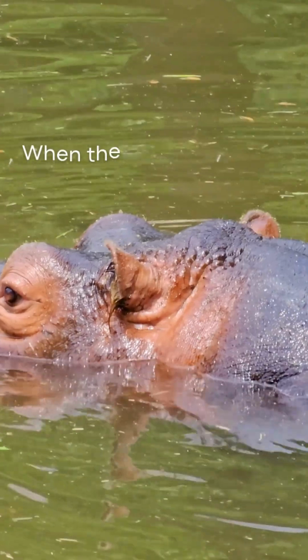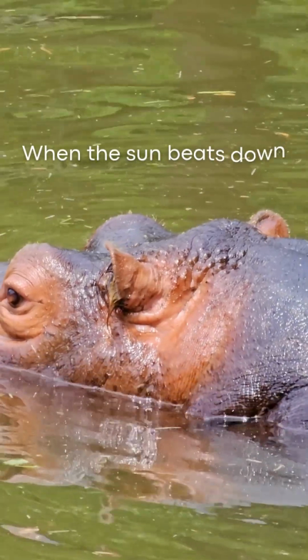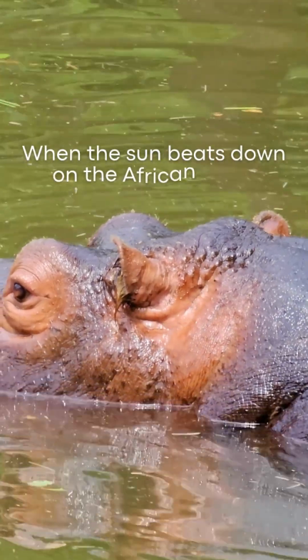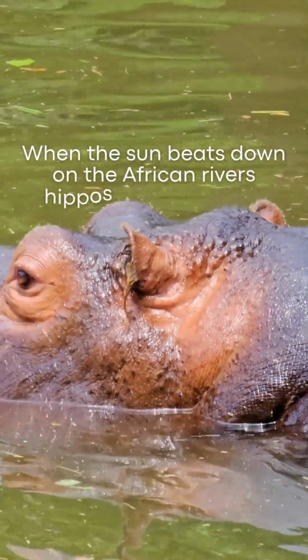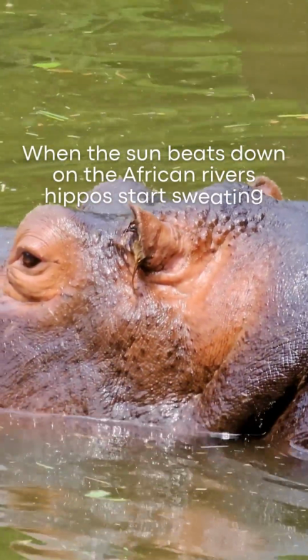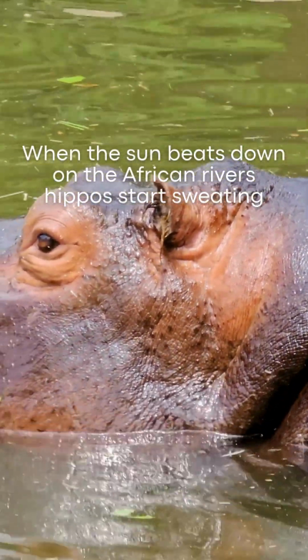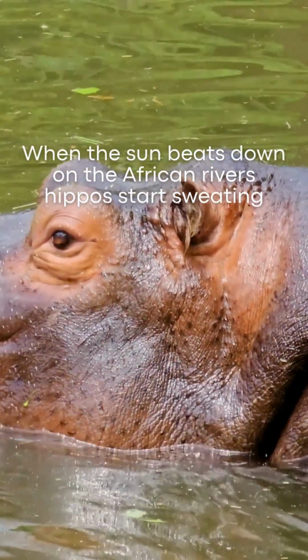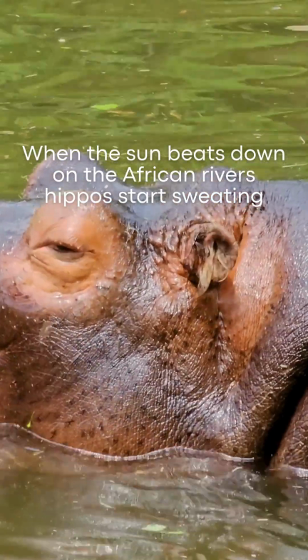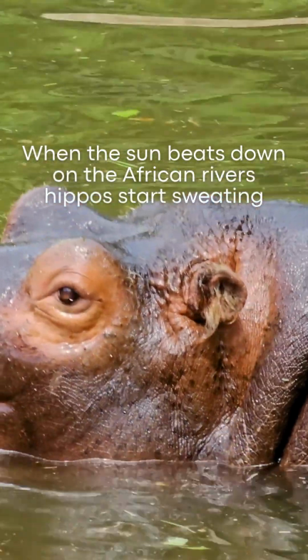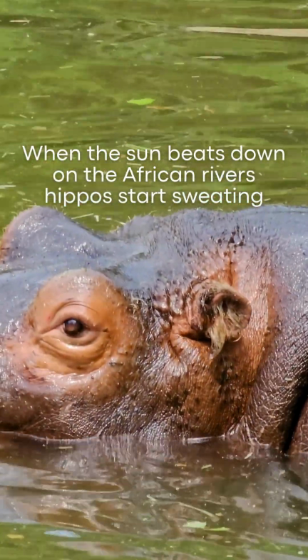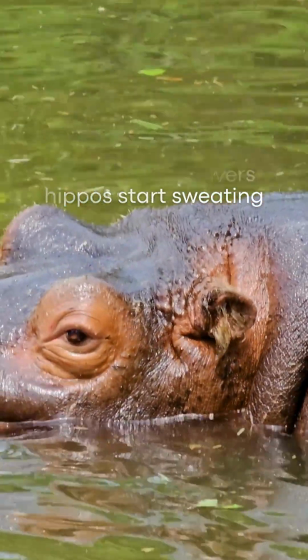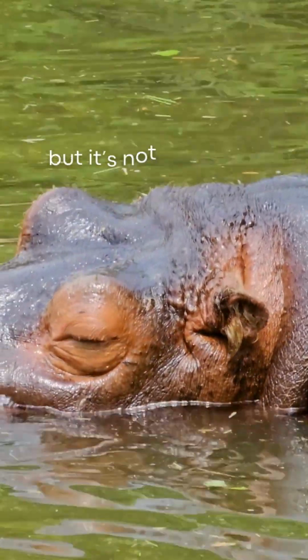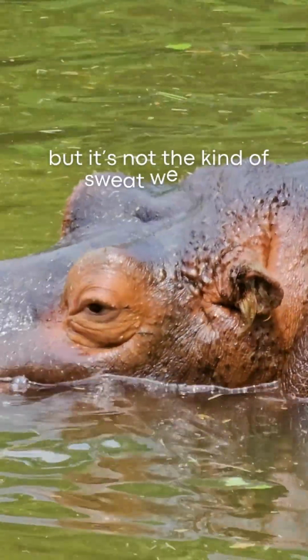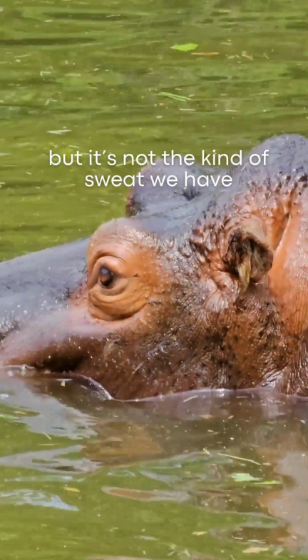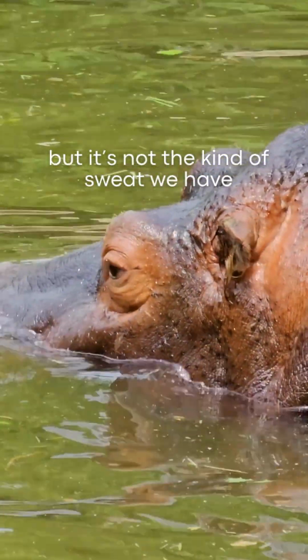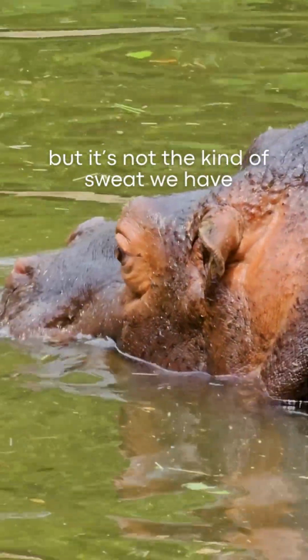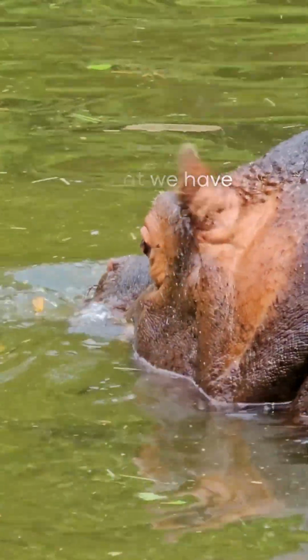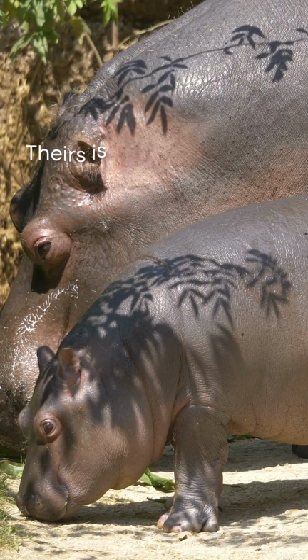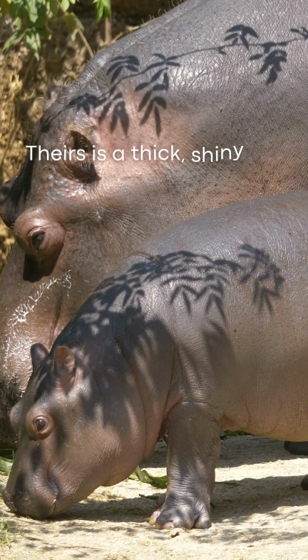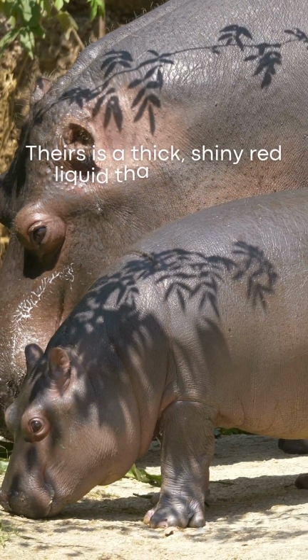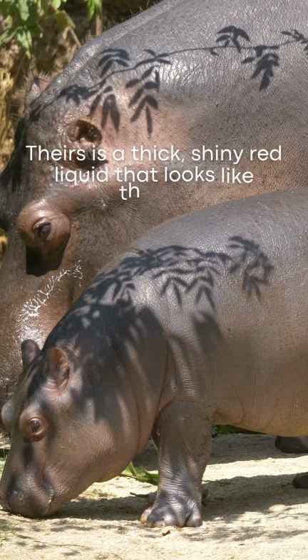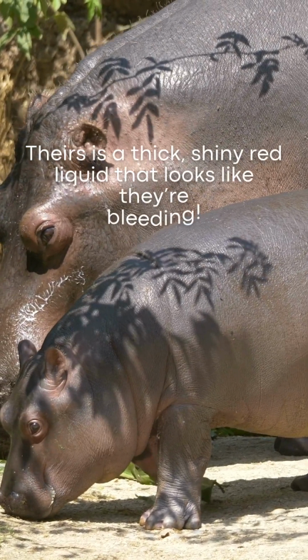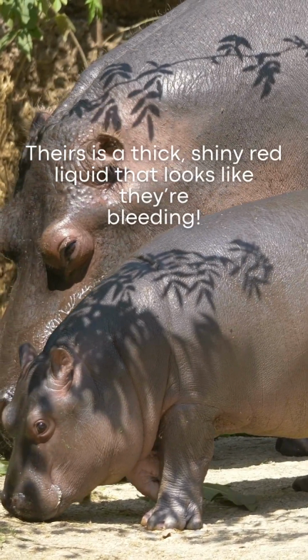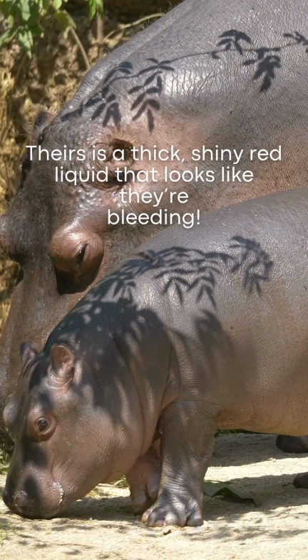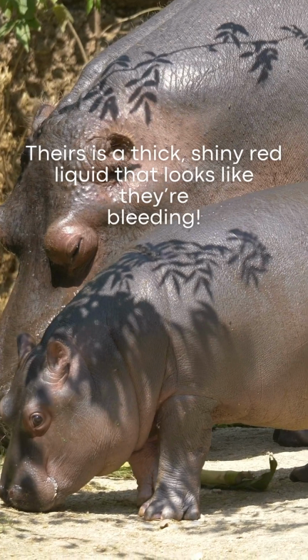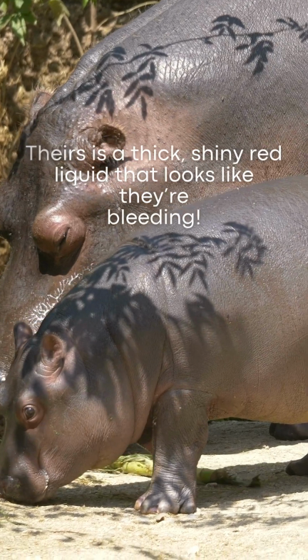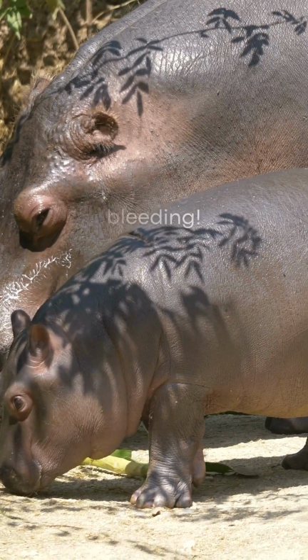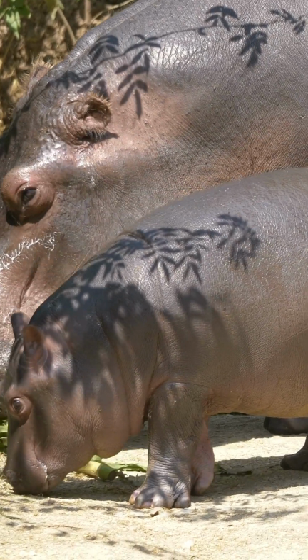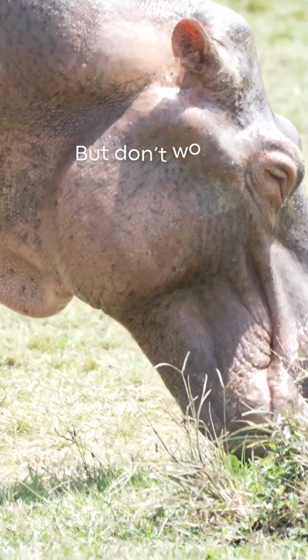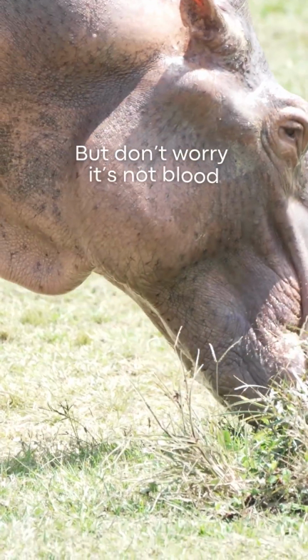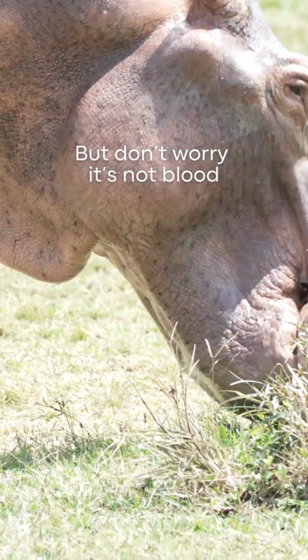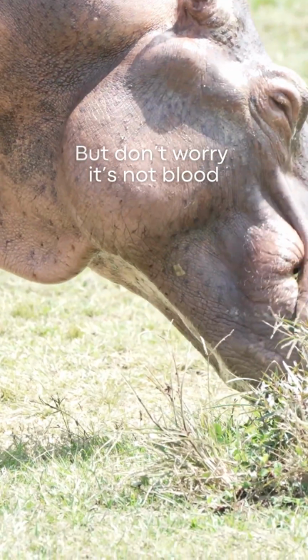When the sun beats down on the African rivers, hippos start sweating. But it's not the kind of sweat we have. Theirs is a thick, shiny red liquid that looks like they're bleeding. But don't worry, it's not blood.